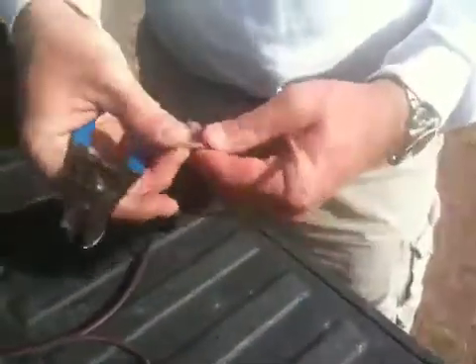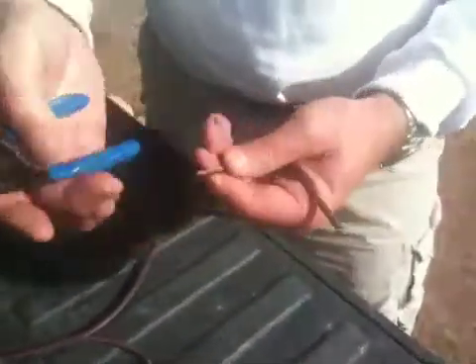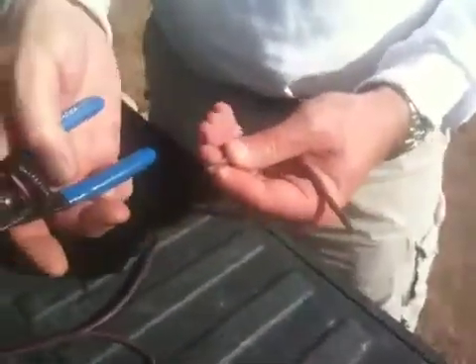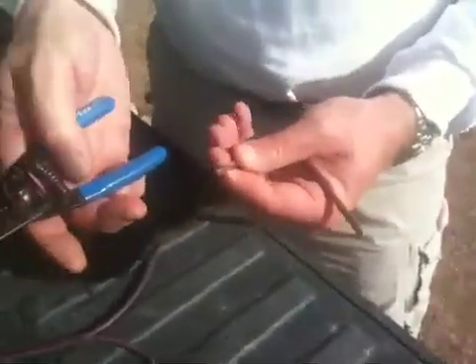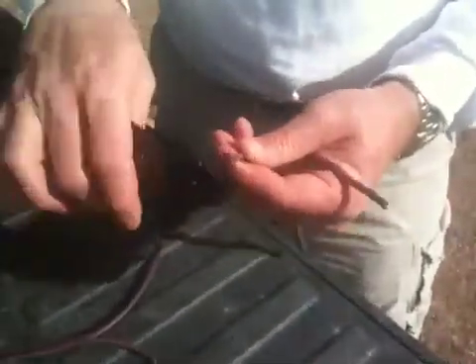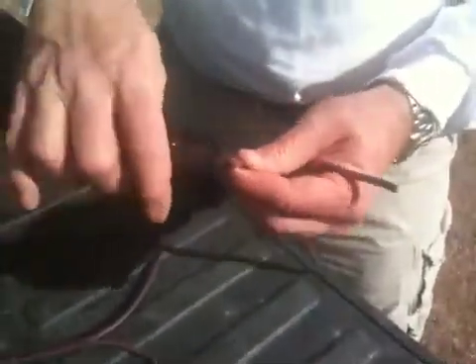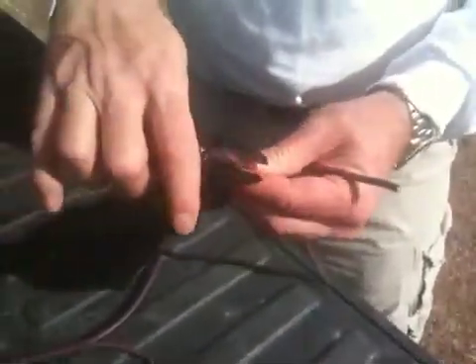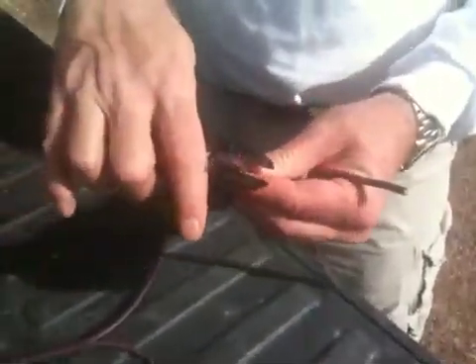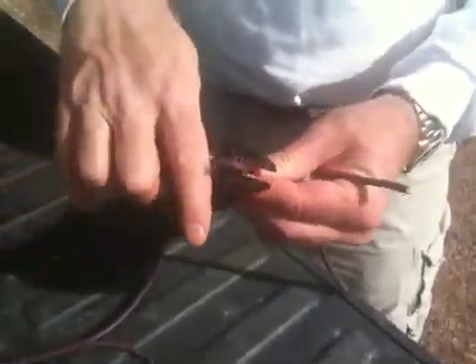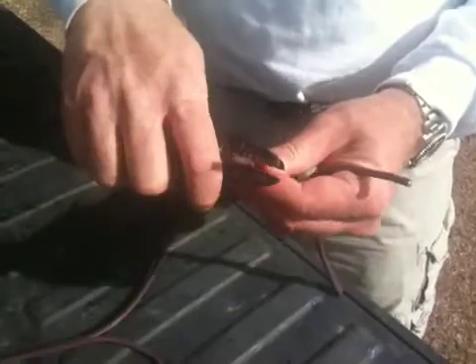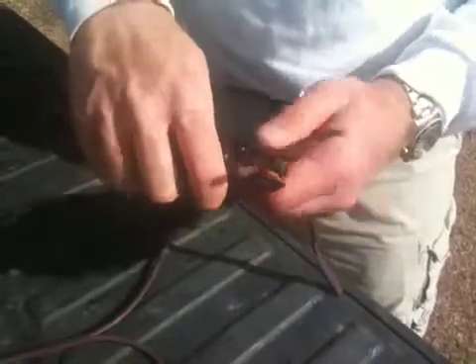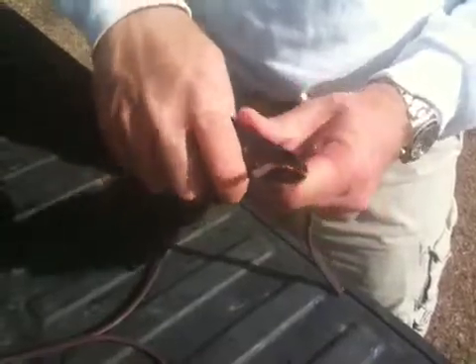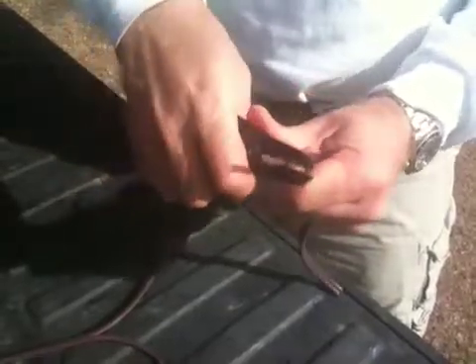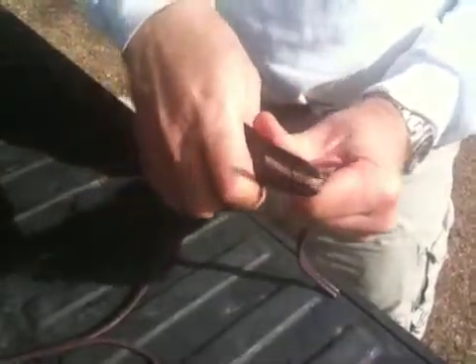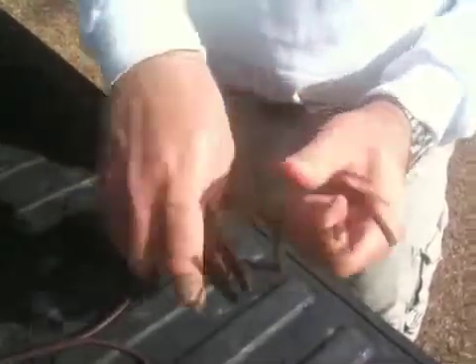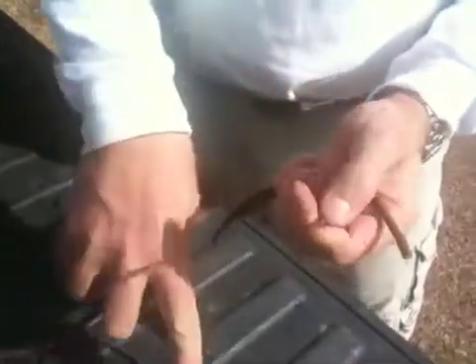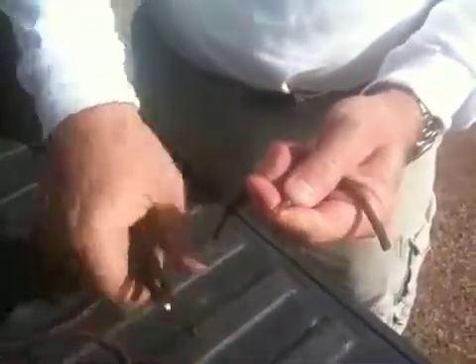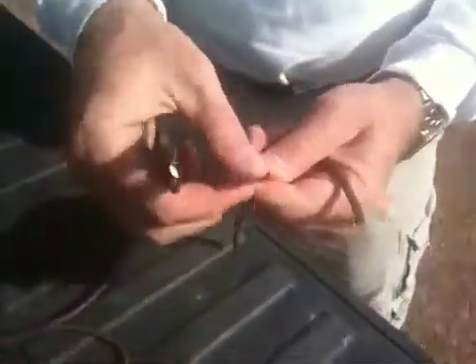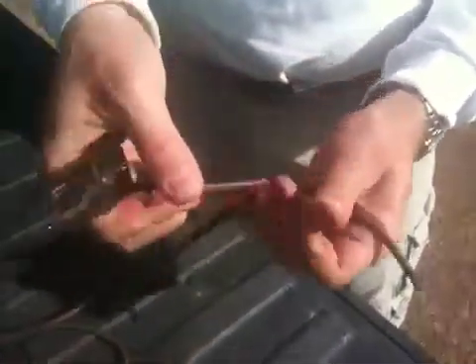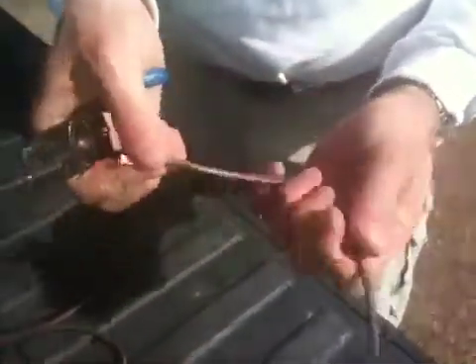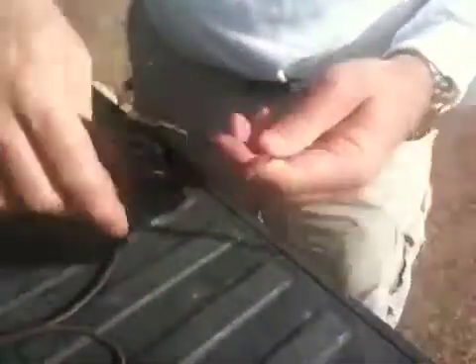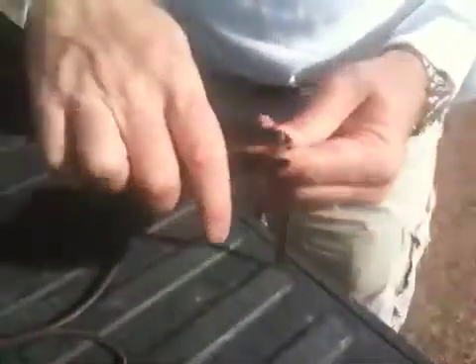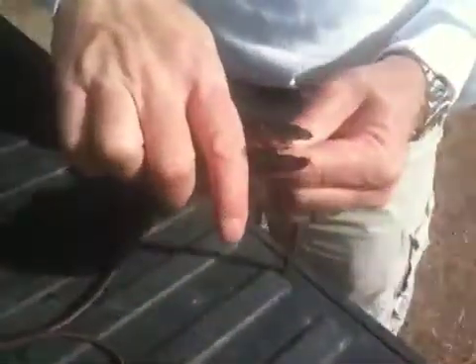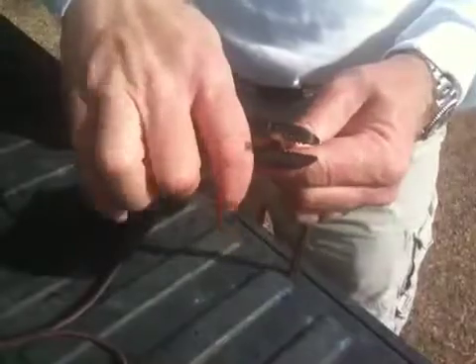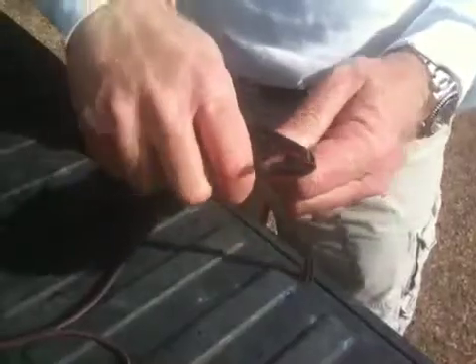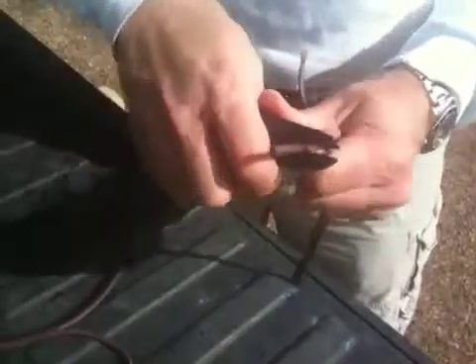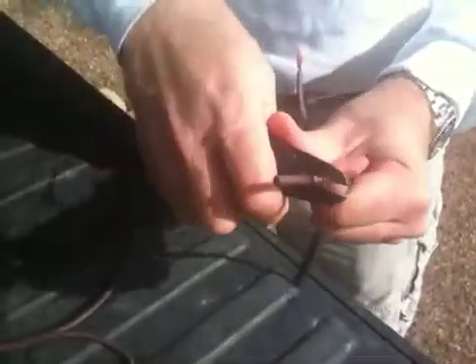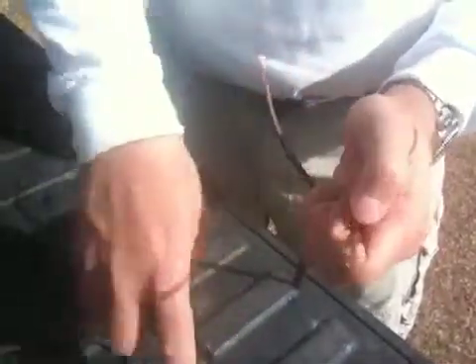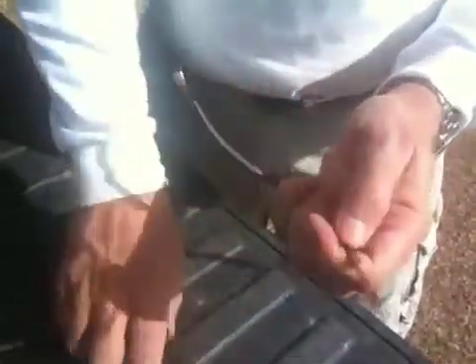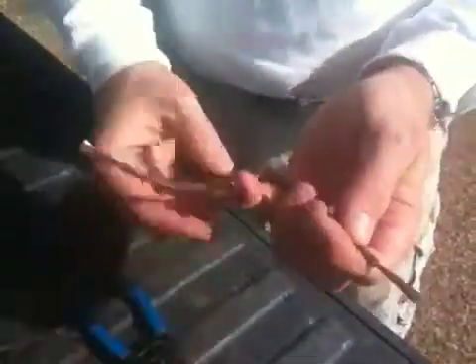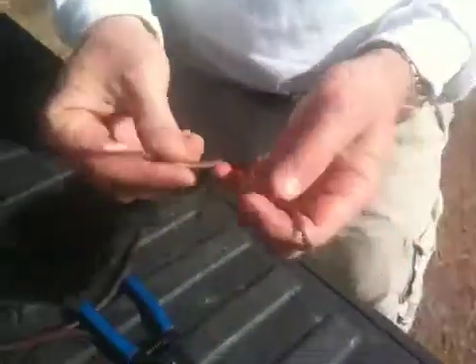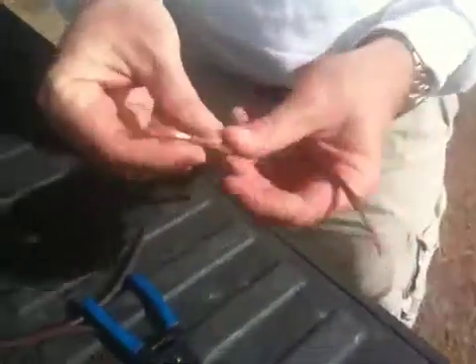Then we're going to use the wire stripper like so, and we're going to strip back about an inch to an inch and a quarter of the wire on each one of the leads, just like so.